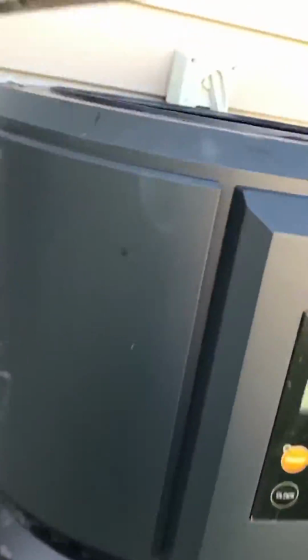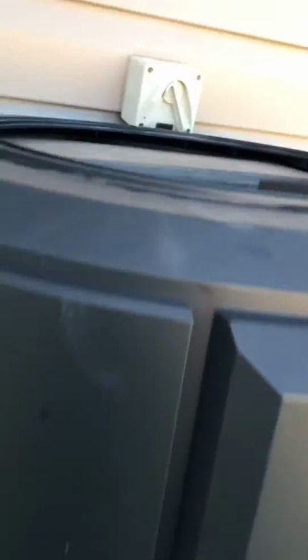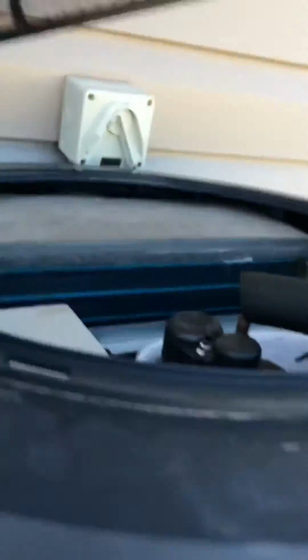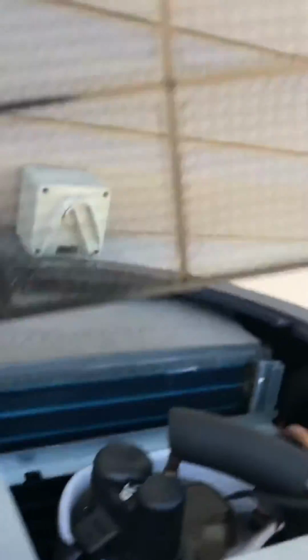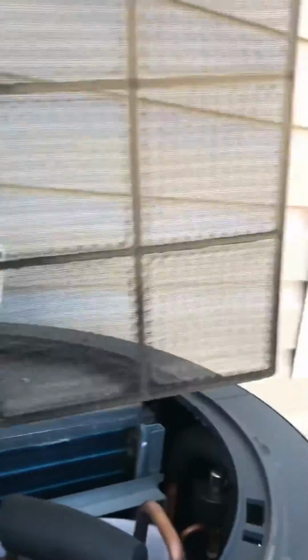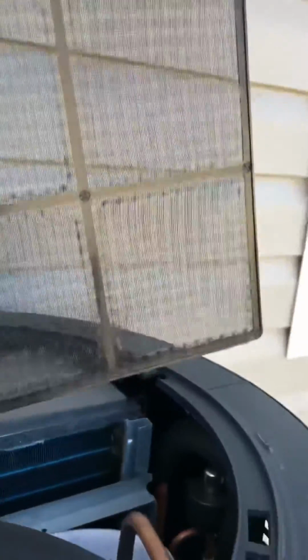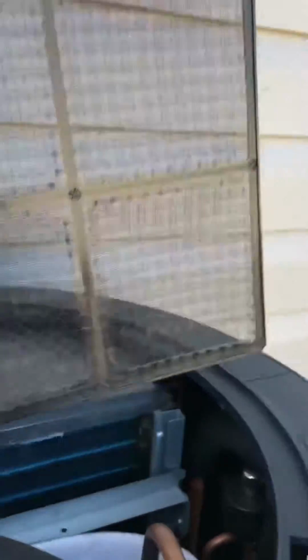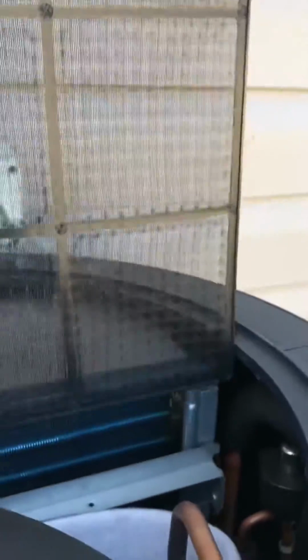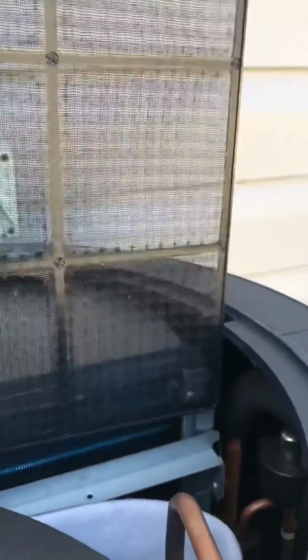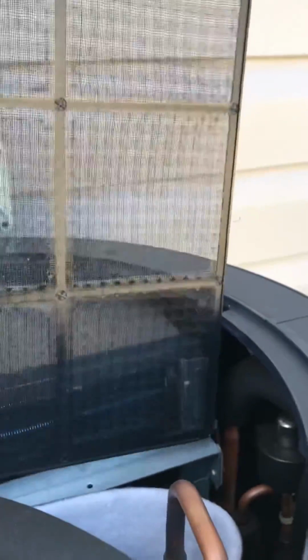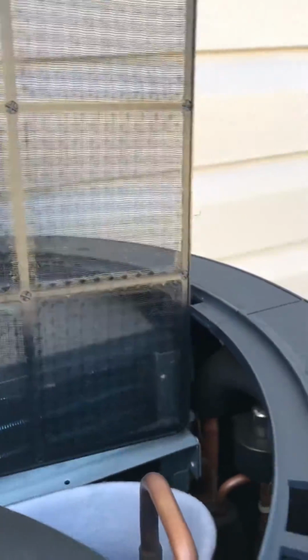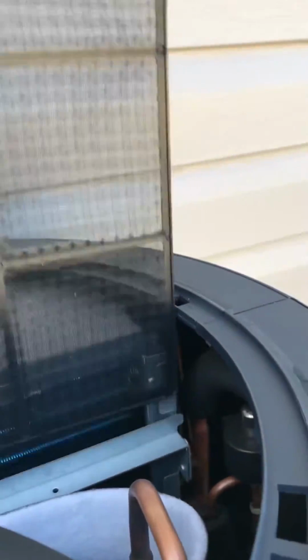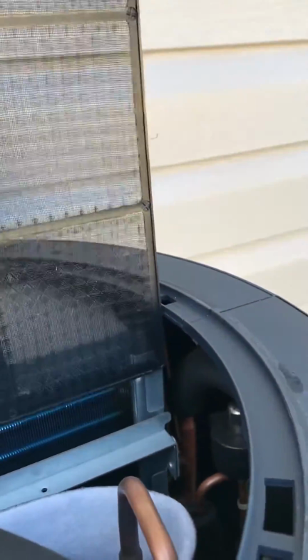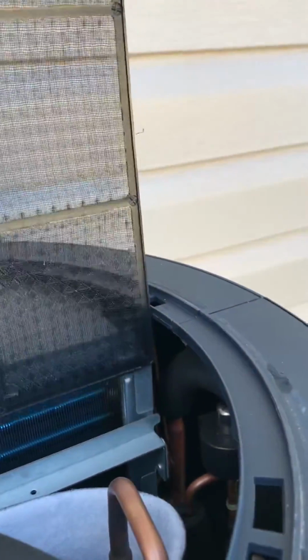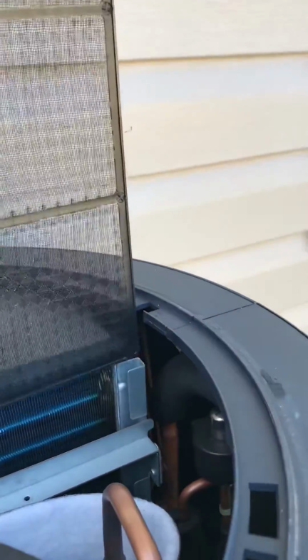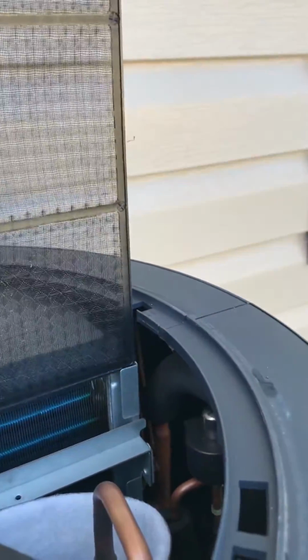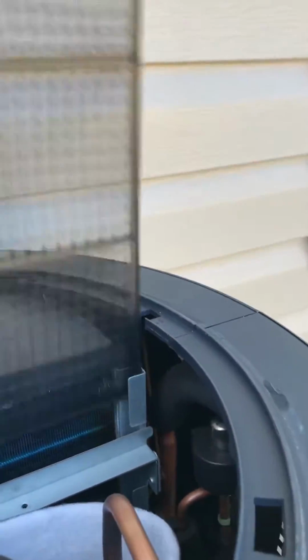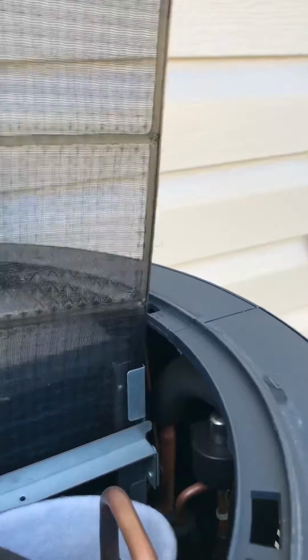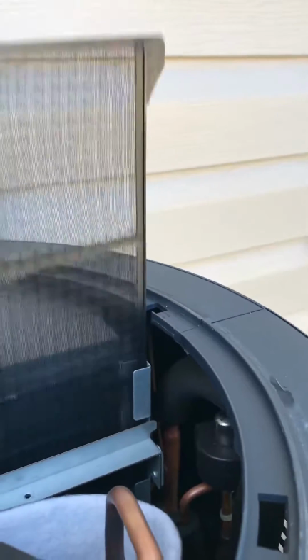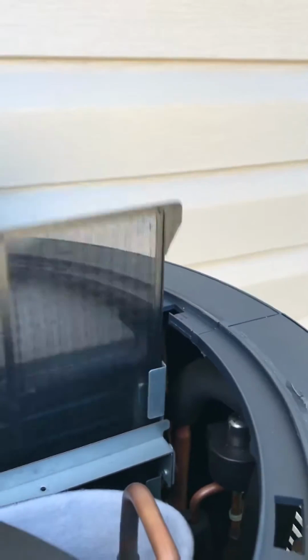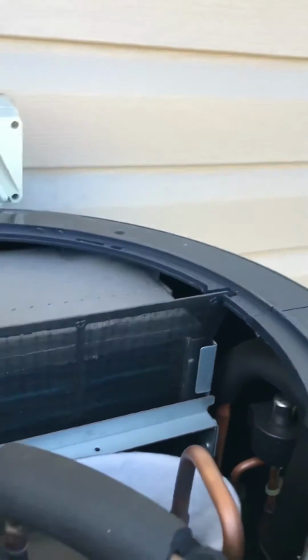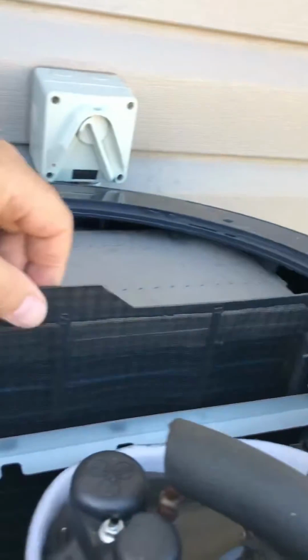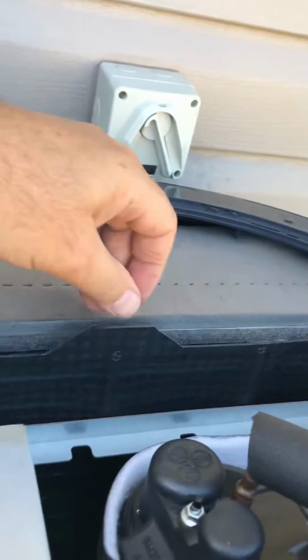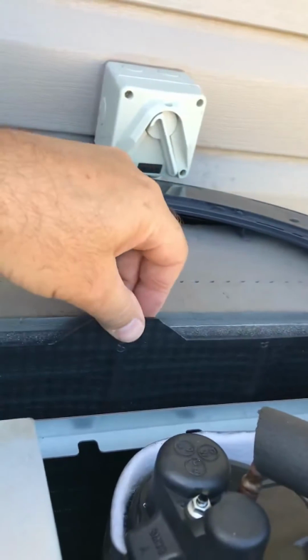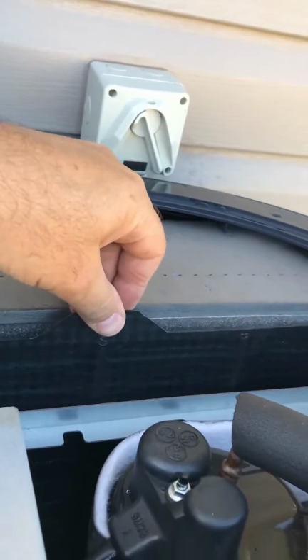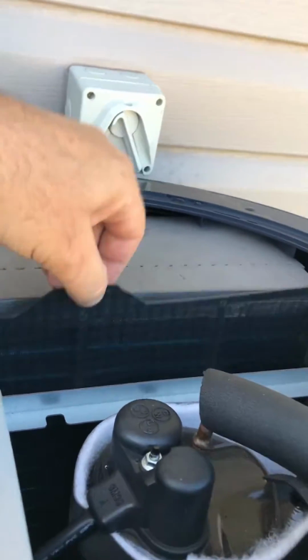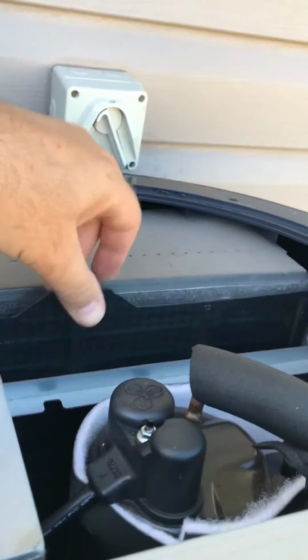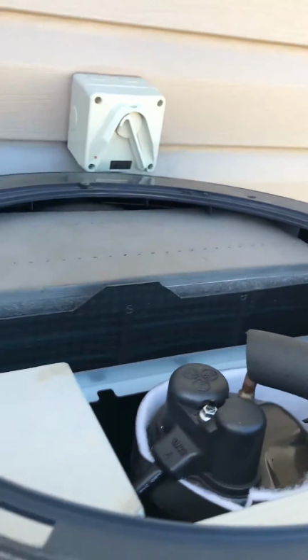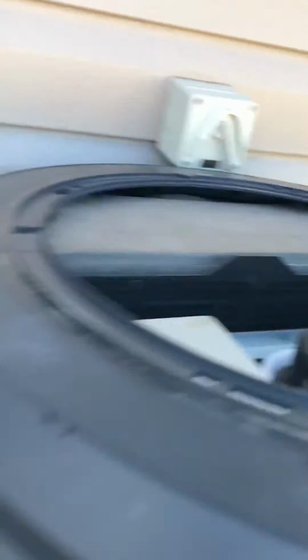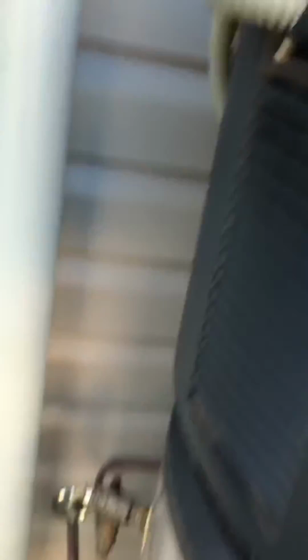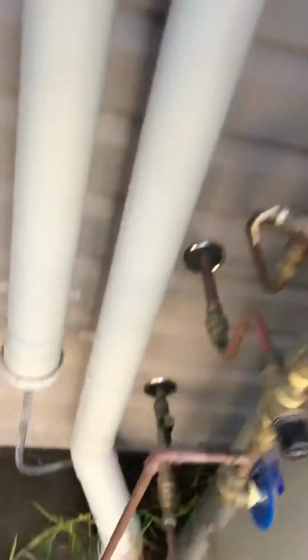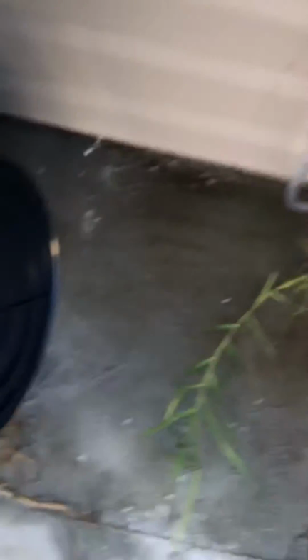Put it back in, then put the lid back on.